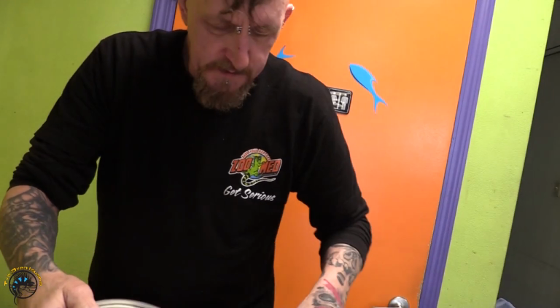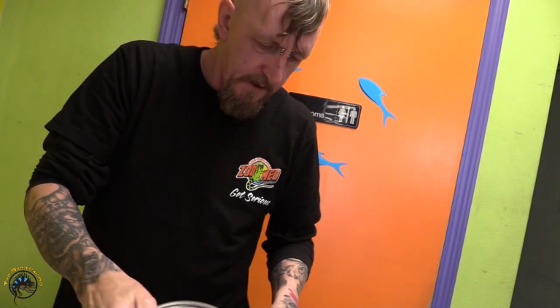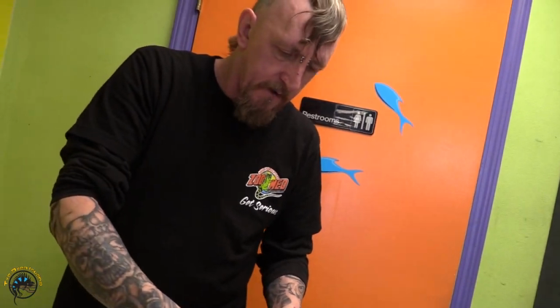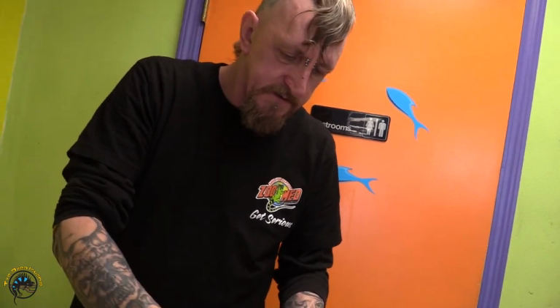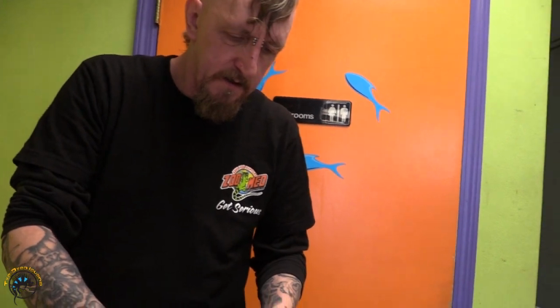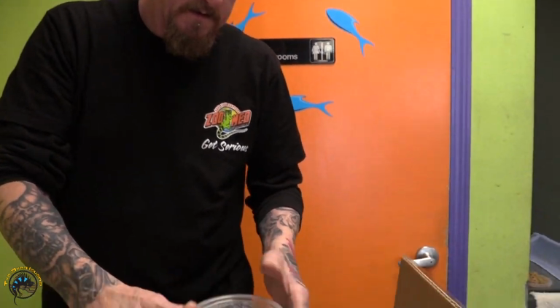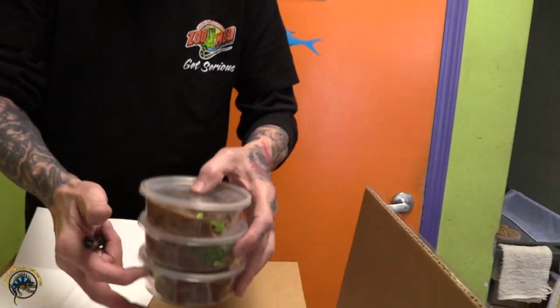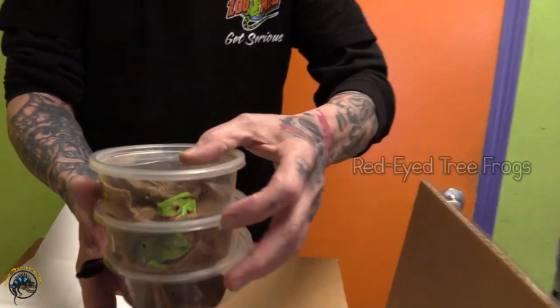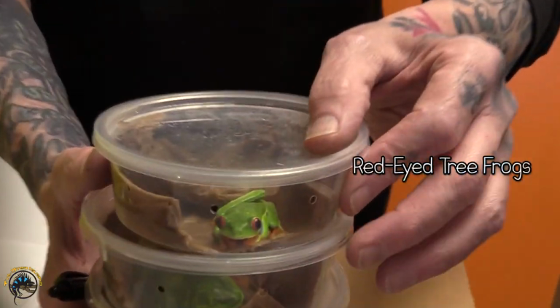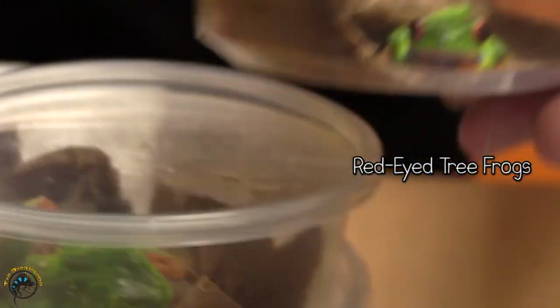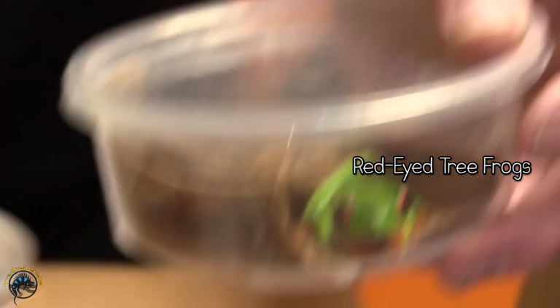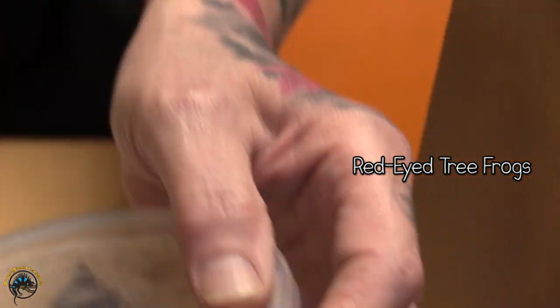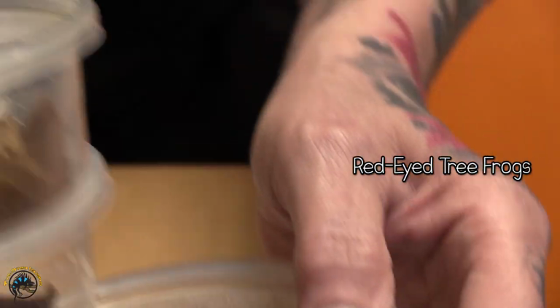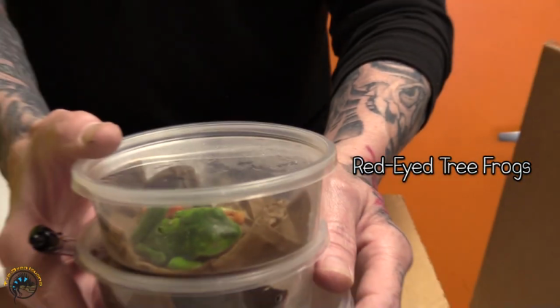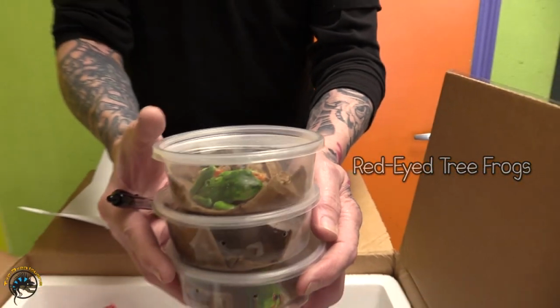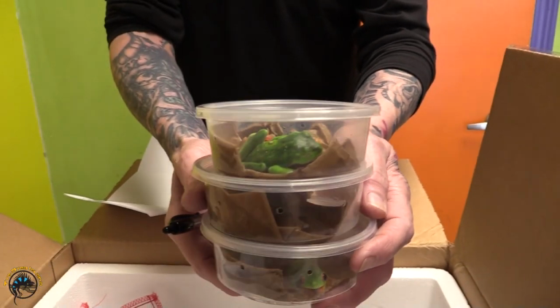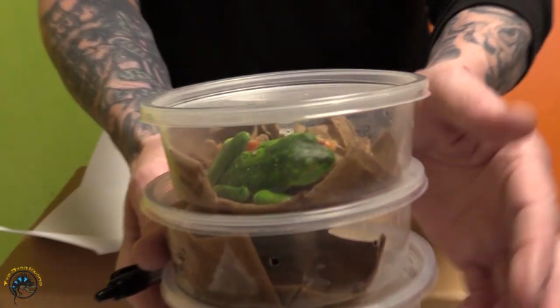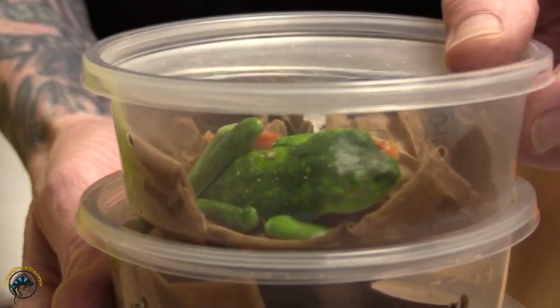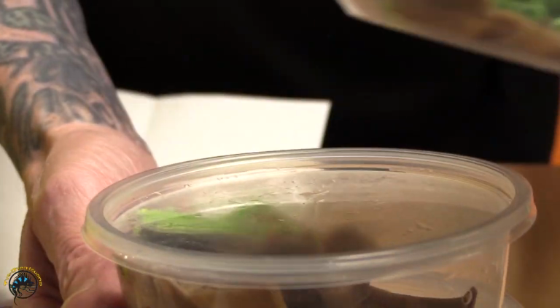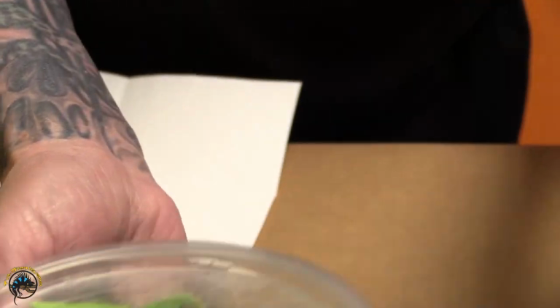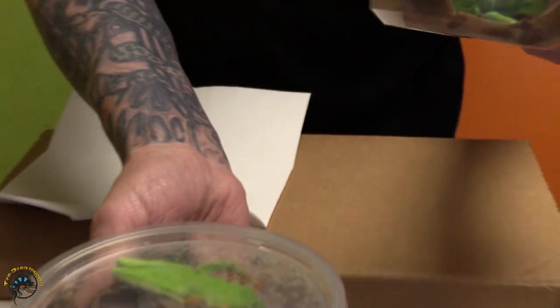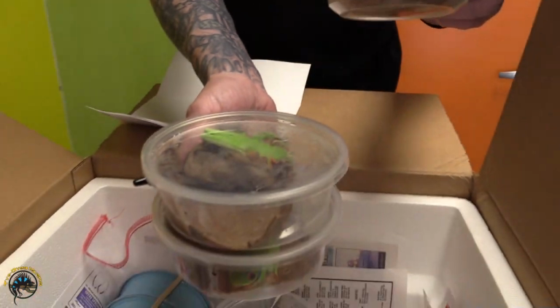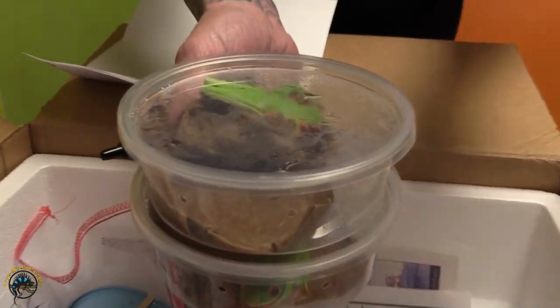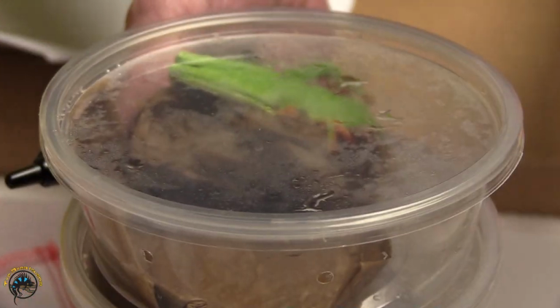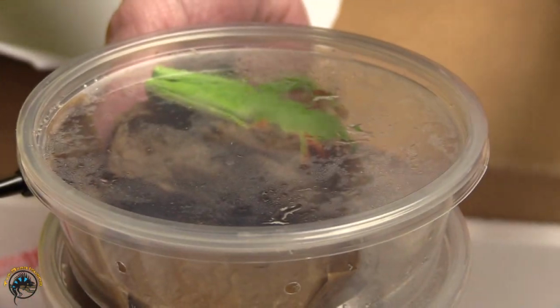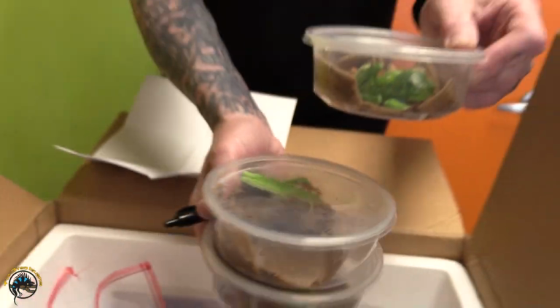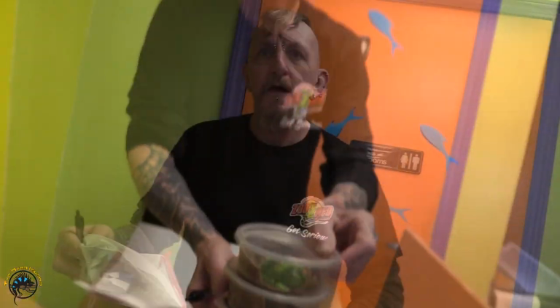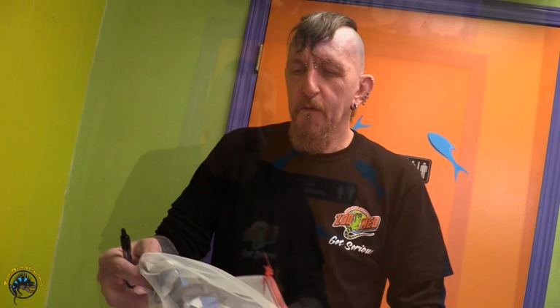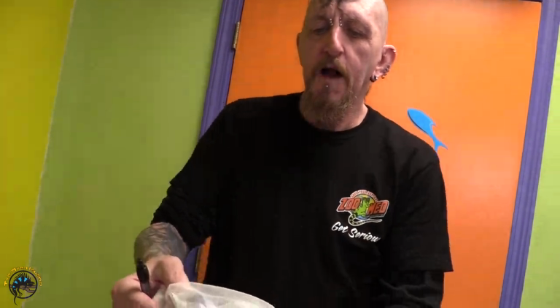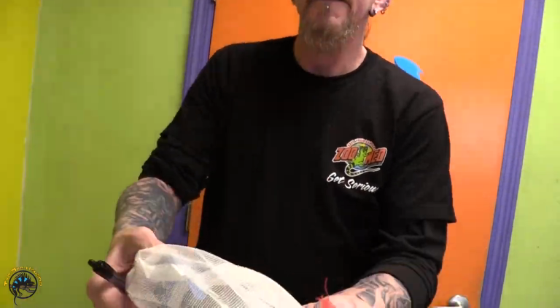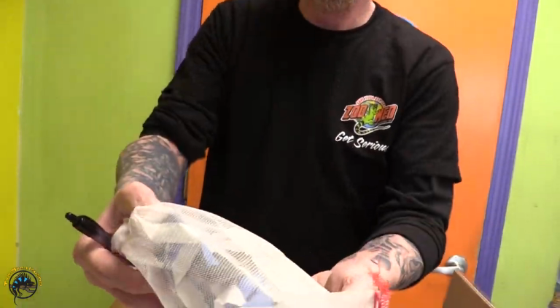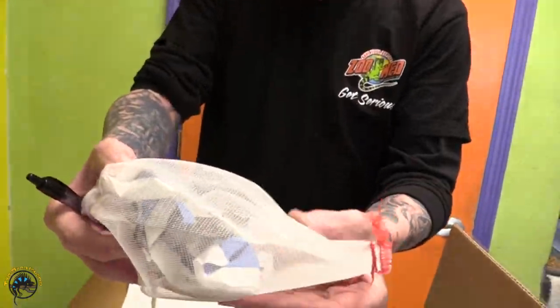These are red-eyed tree frogs. That one is a little sleepy. One golden gecko.